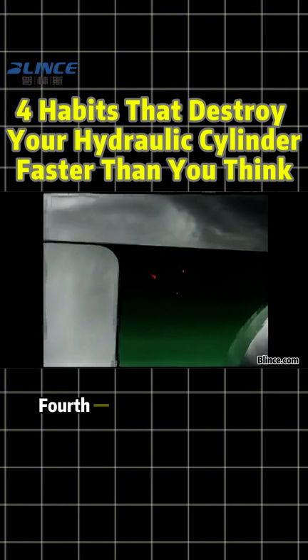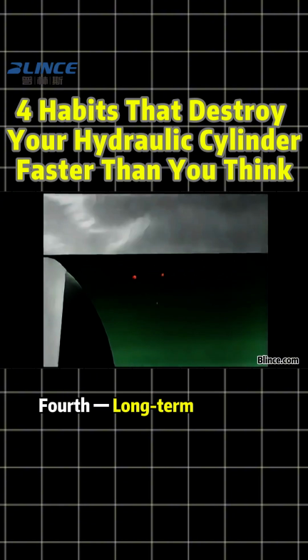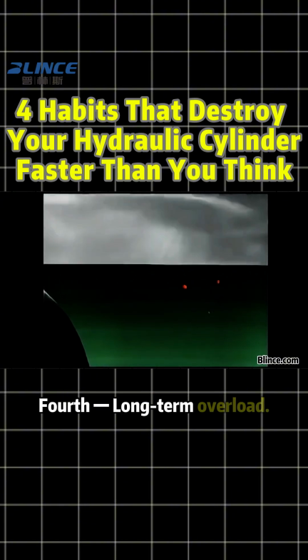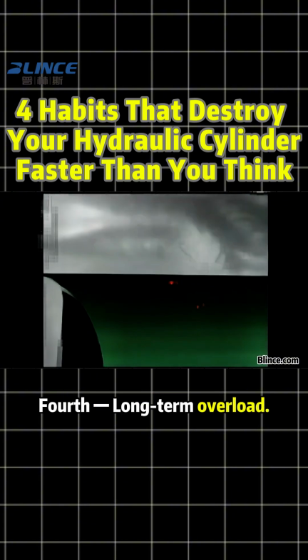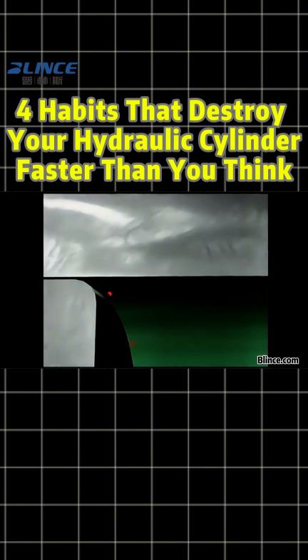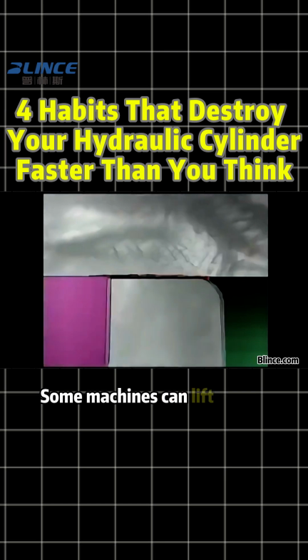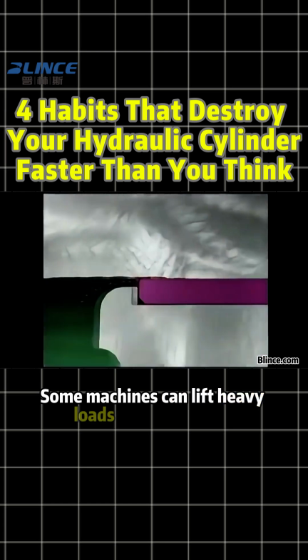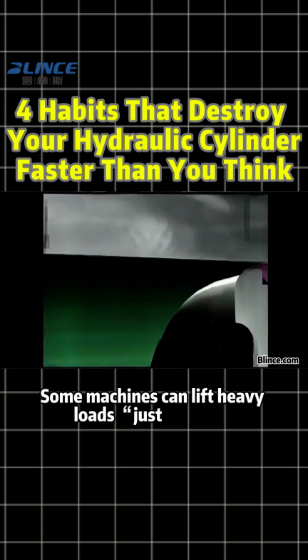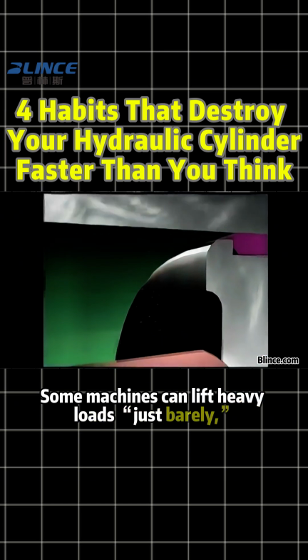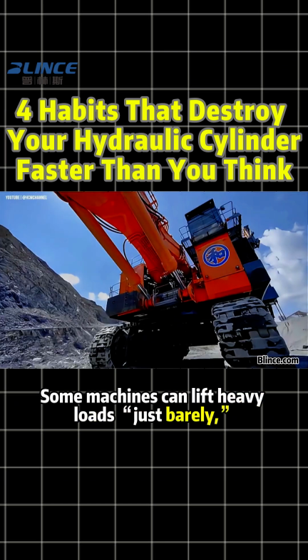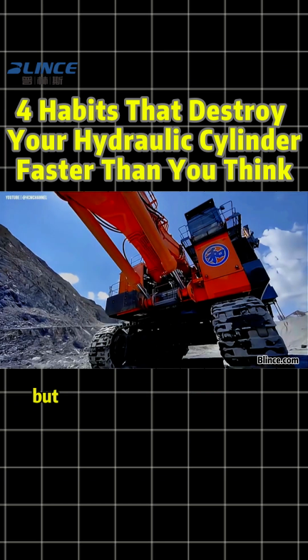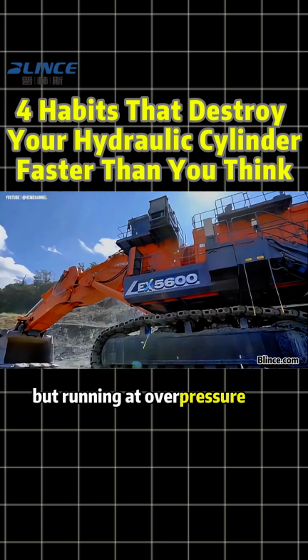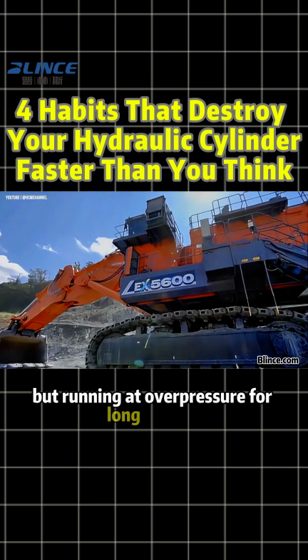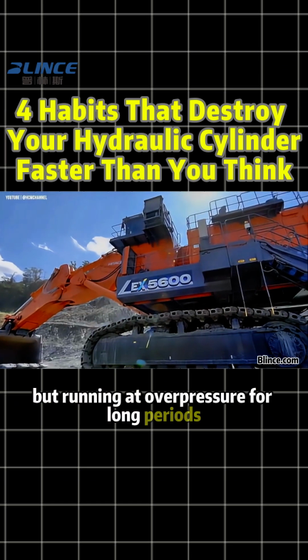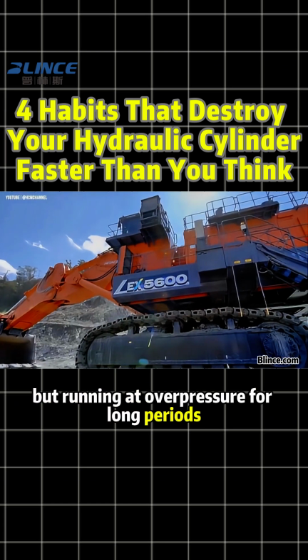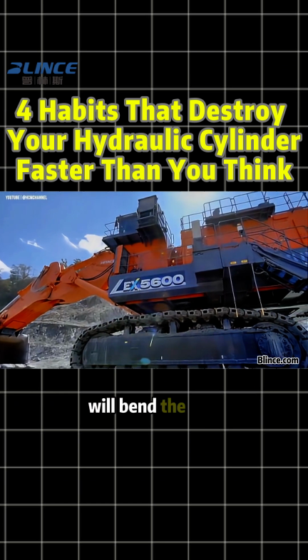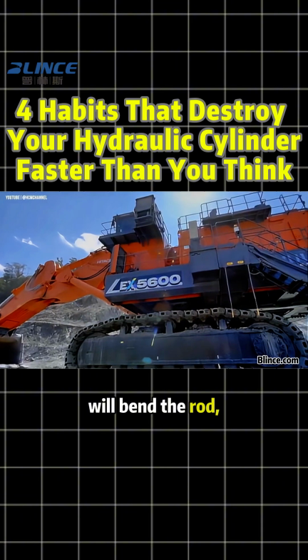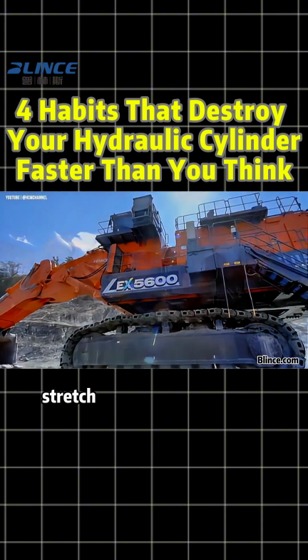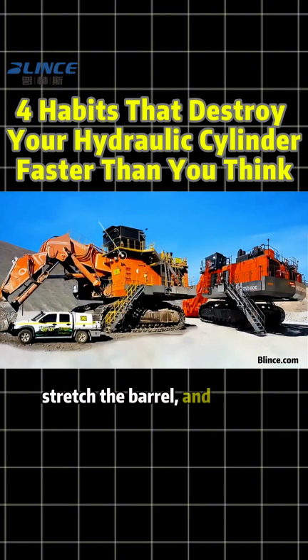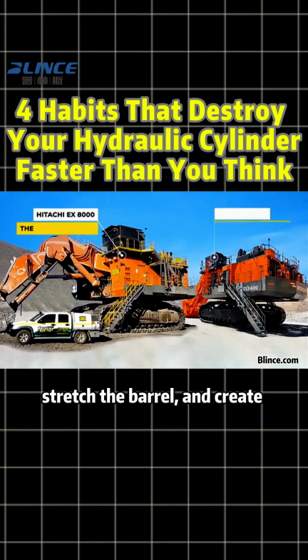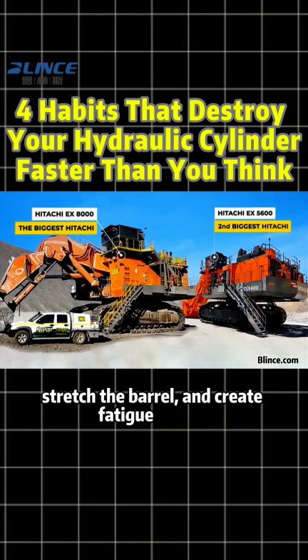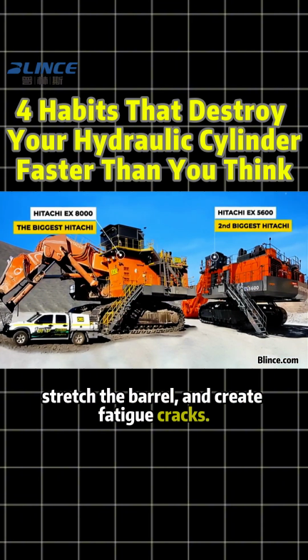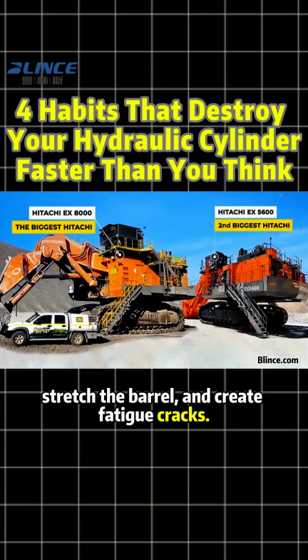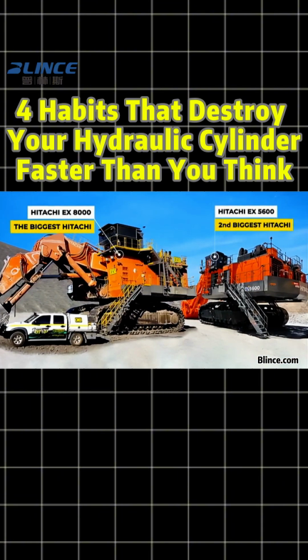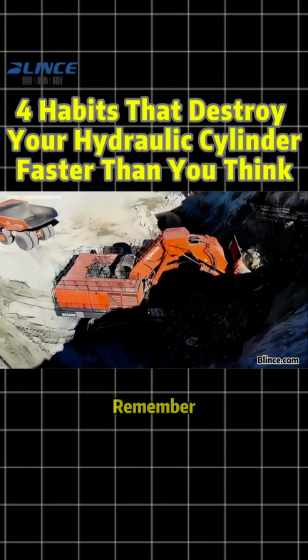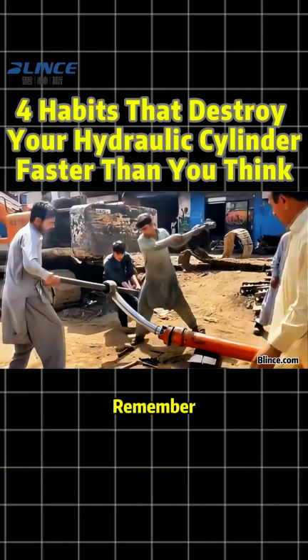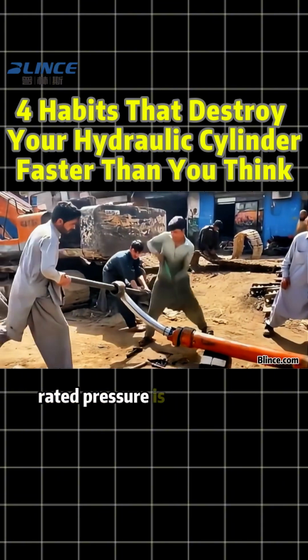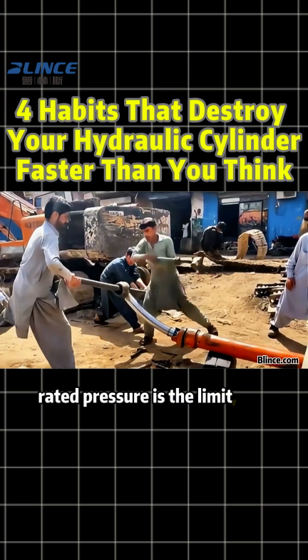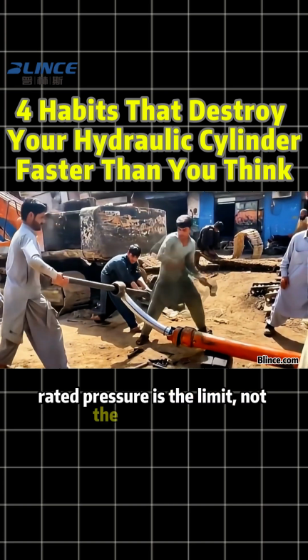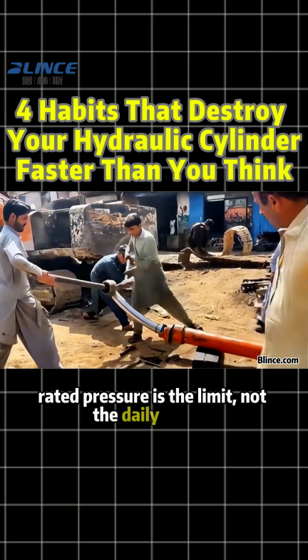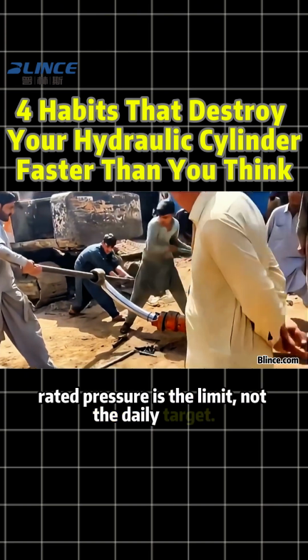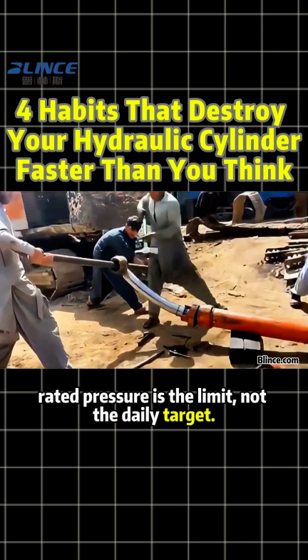Fourth: long-term overload. Some machines can lift heavy loads just barely, but running at overpressure for long periods will bend the rod, stretch the barrel, and create fatigue cracks. Remember, rated pressure is the limit, not the daily target.